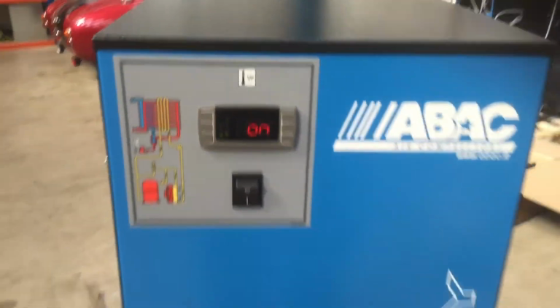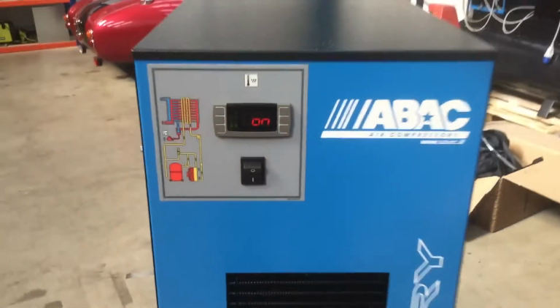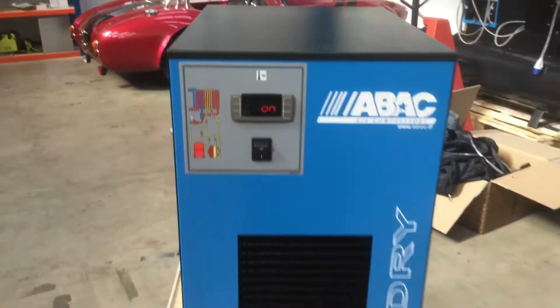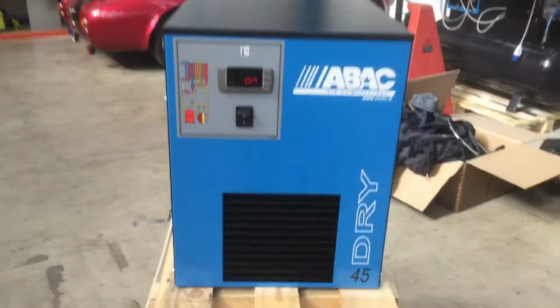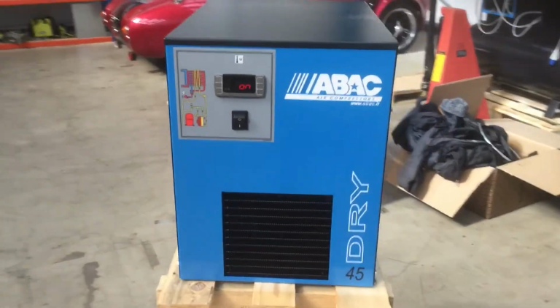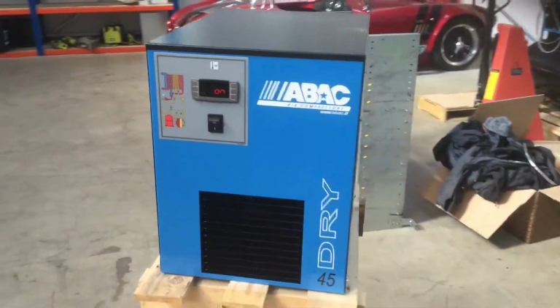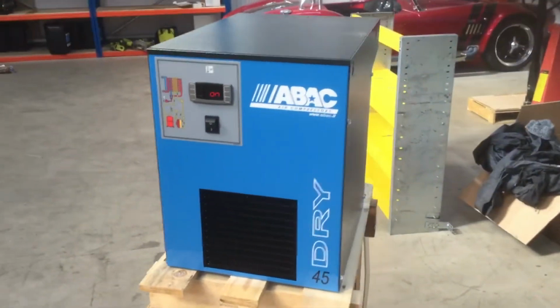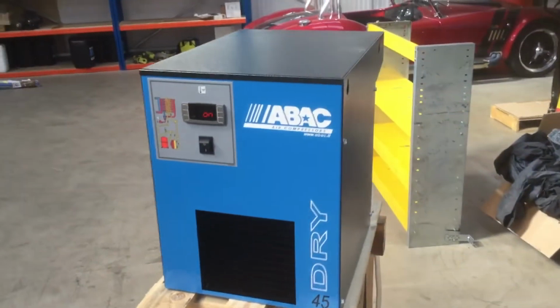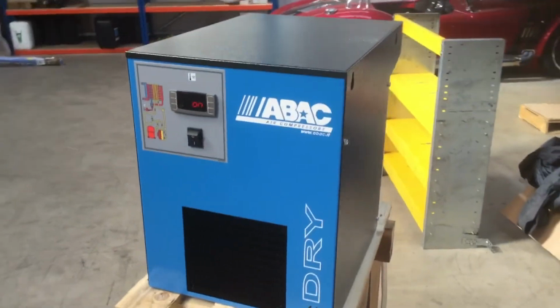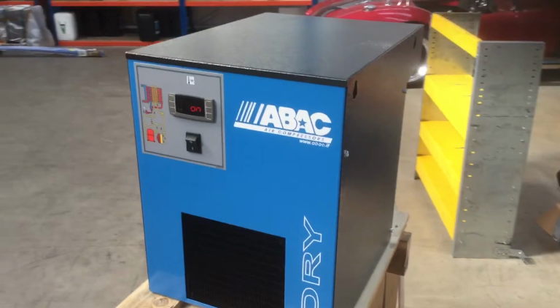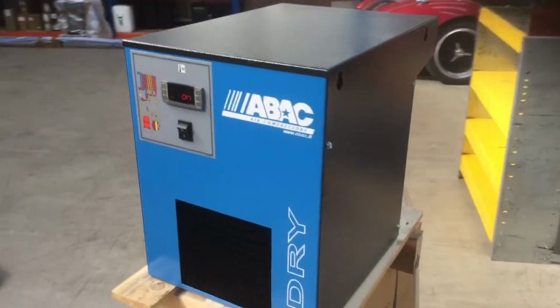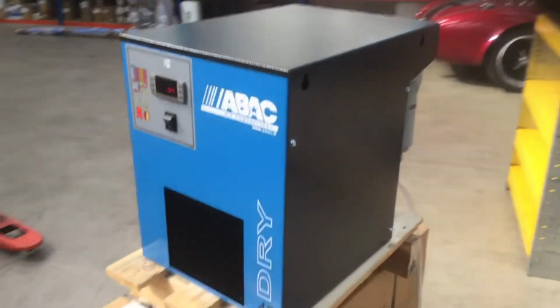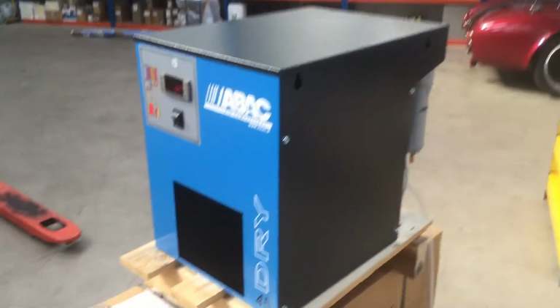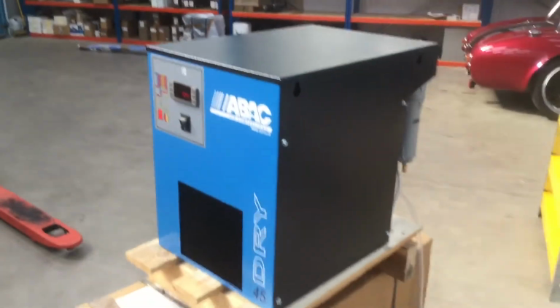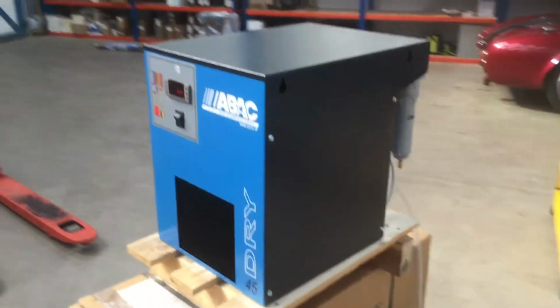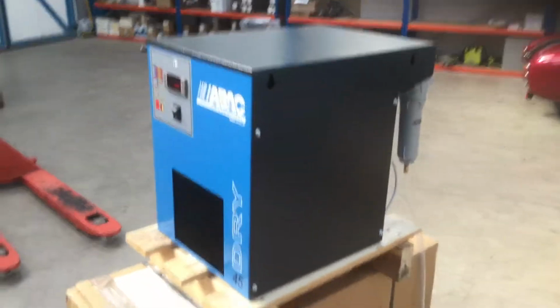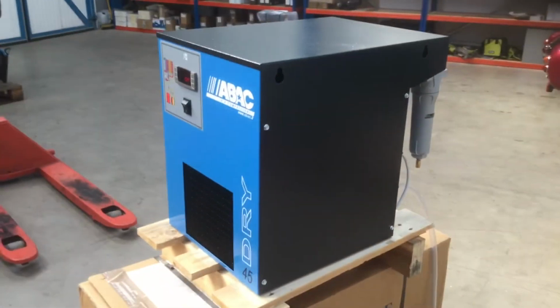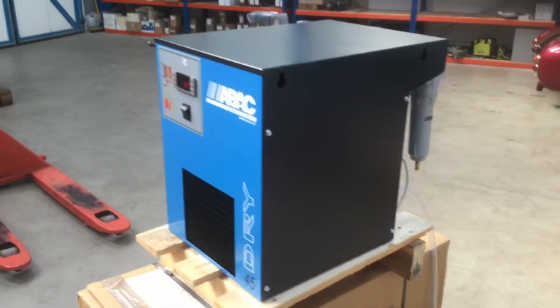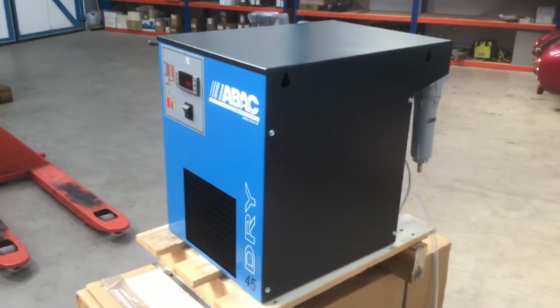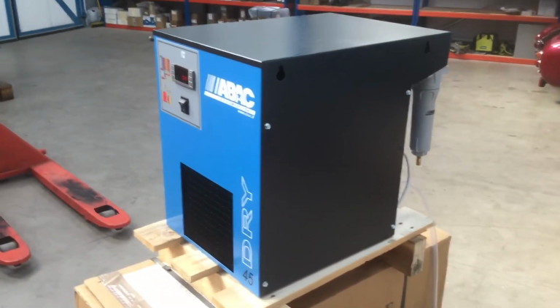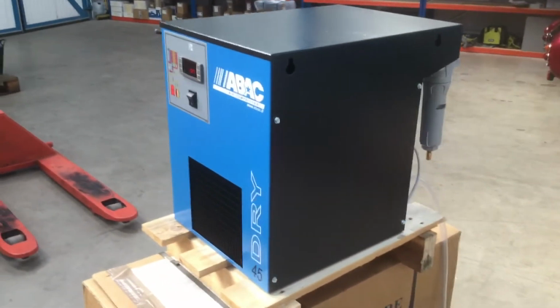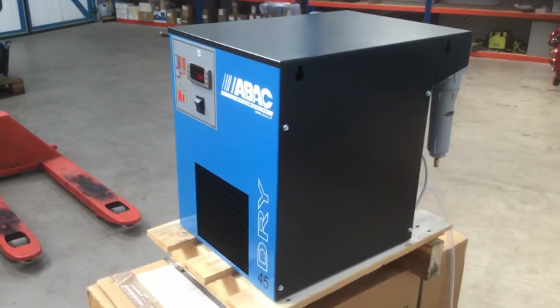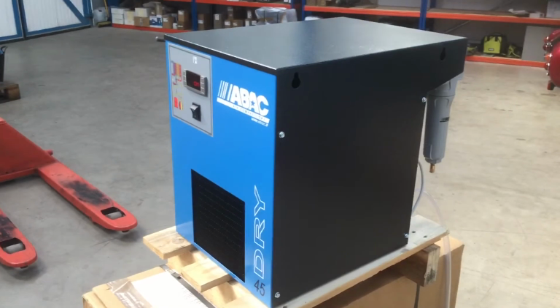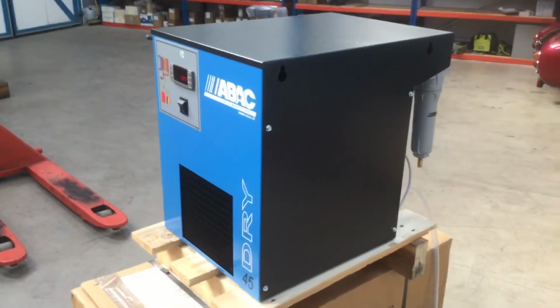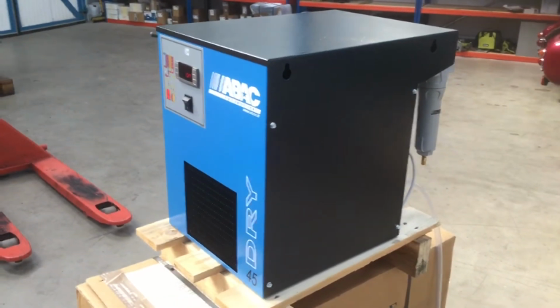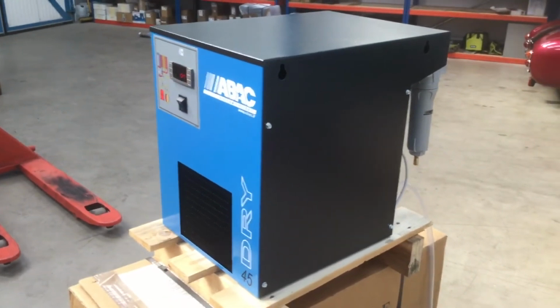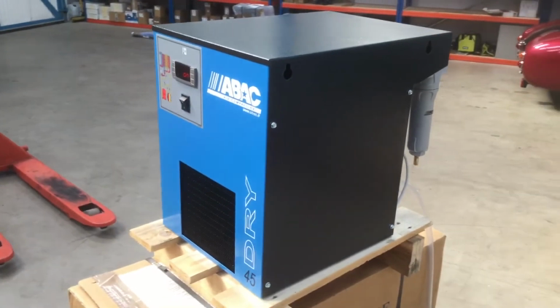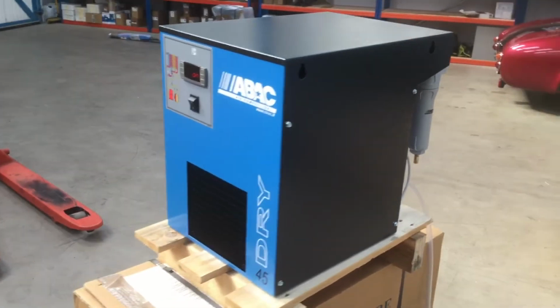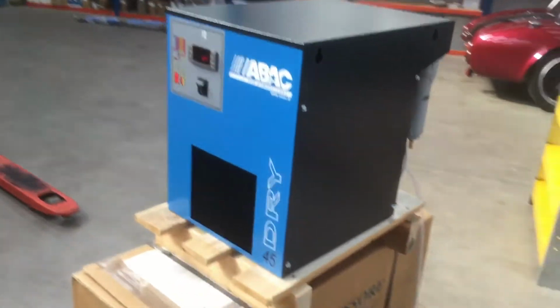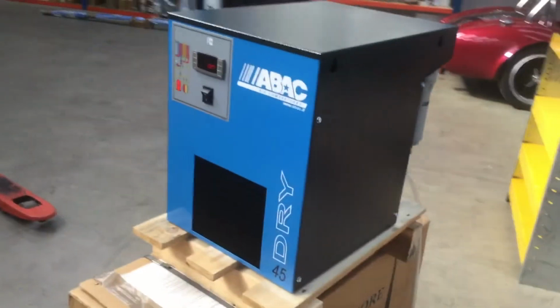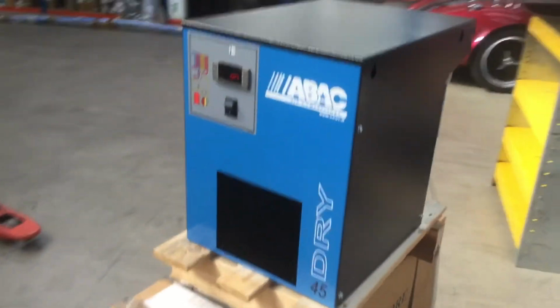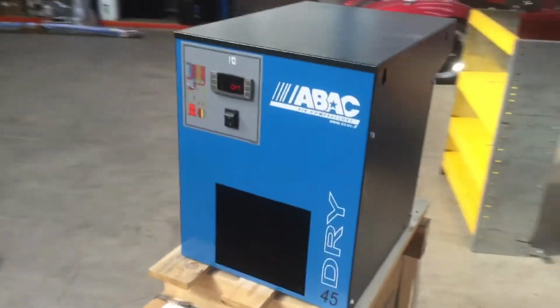This particular series goes from 11 CFM up to 76, nearly 80 CFM. If you've got water contamination, then this is the ideal solution.